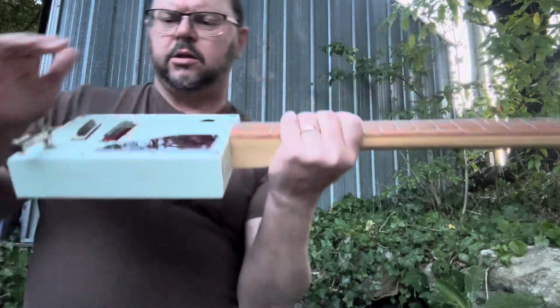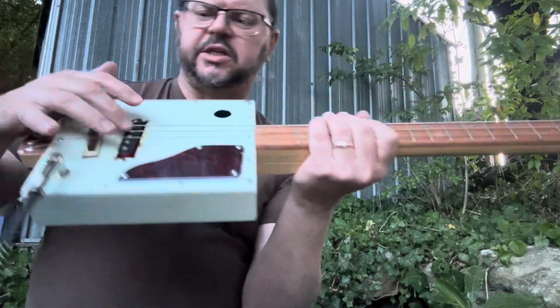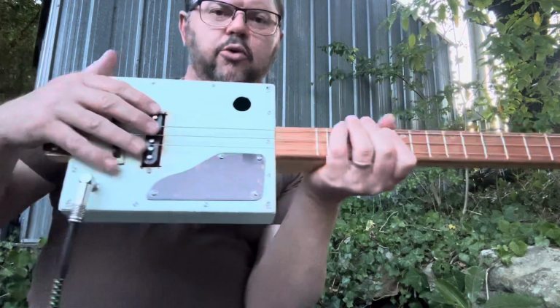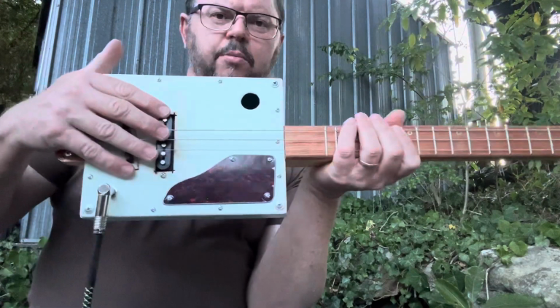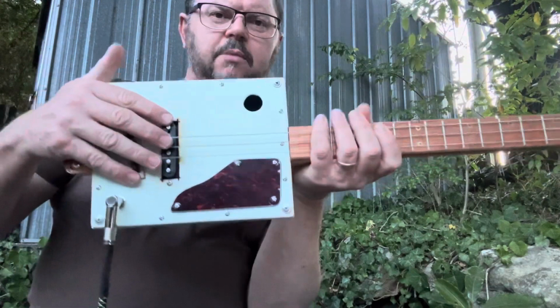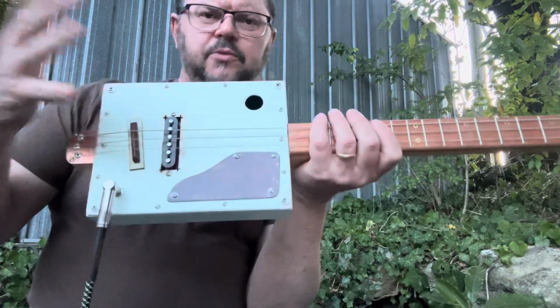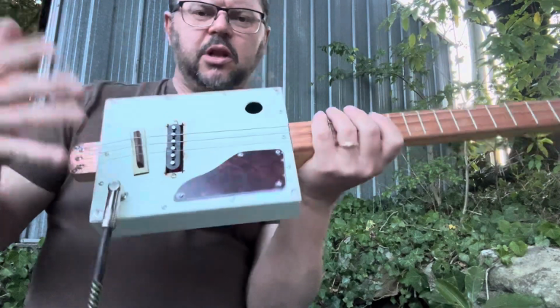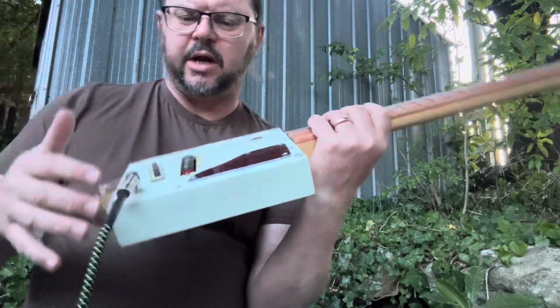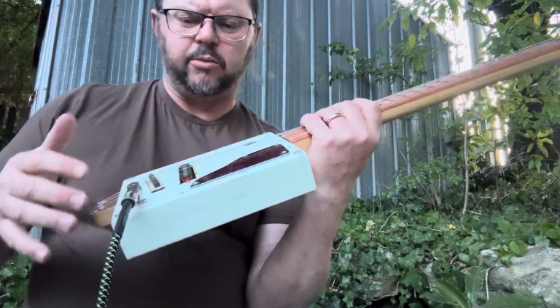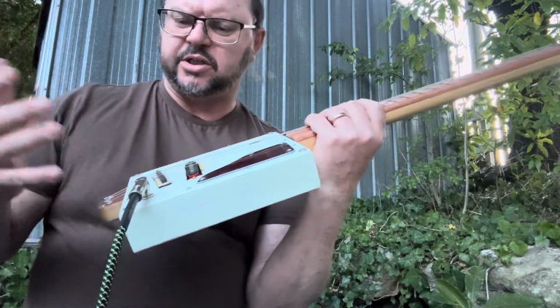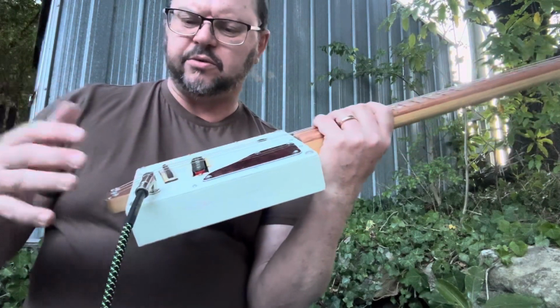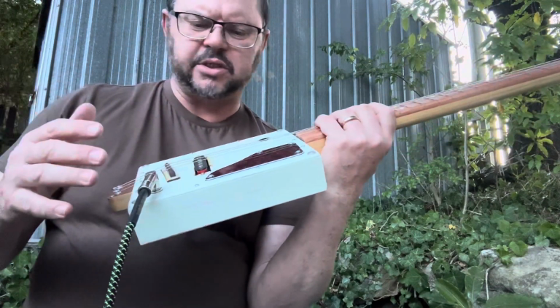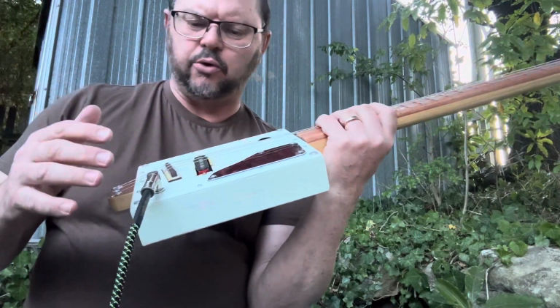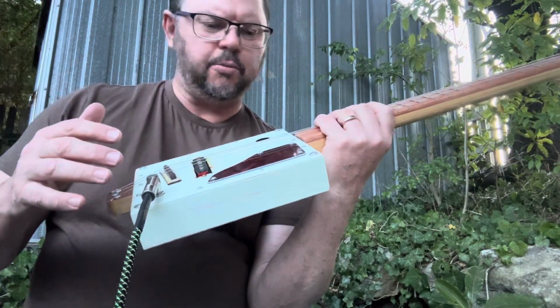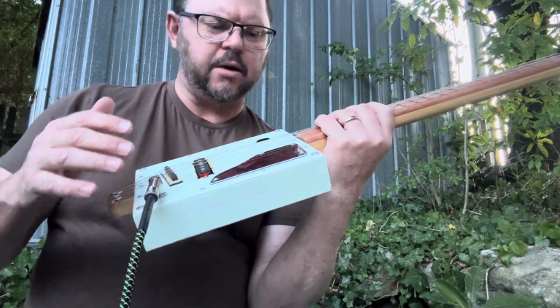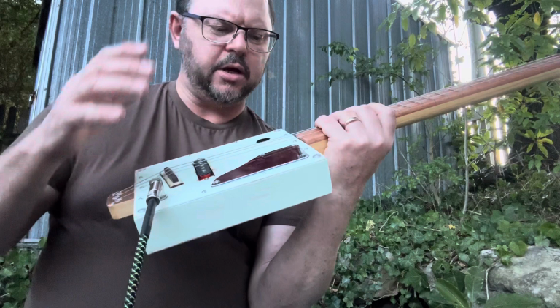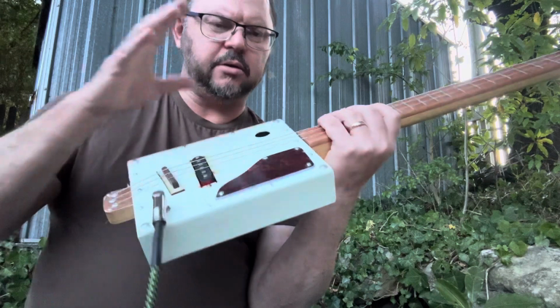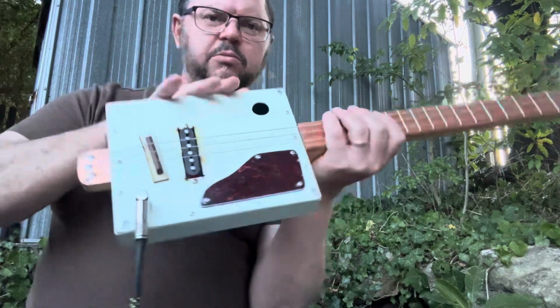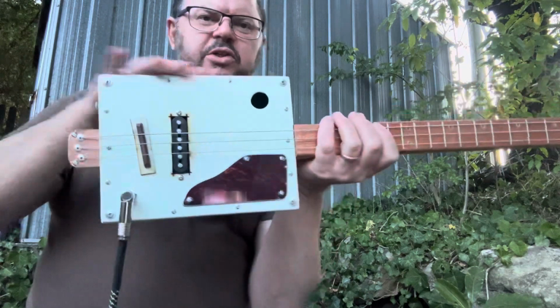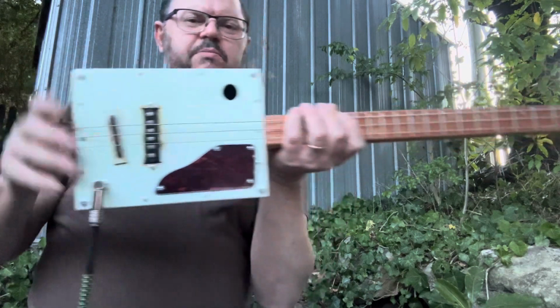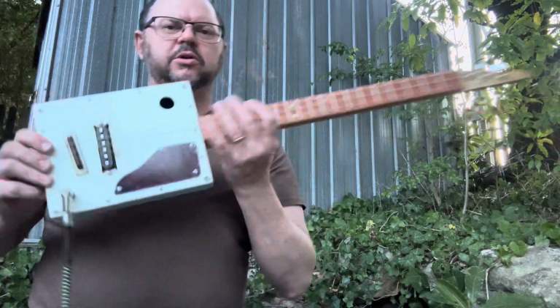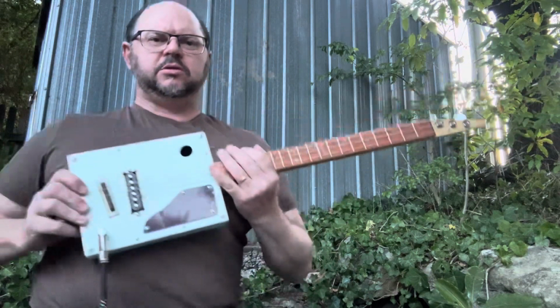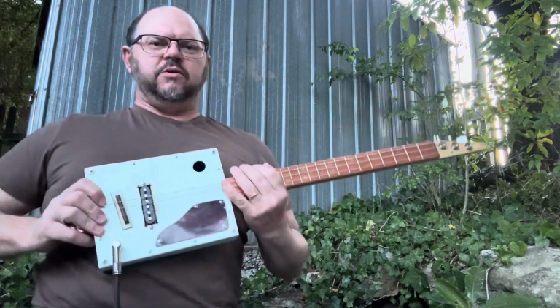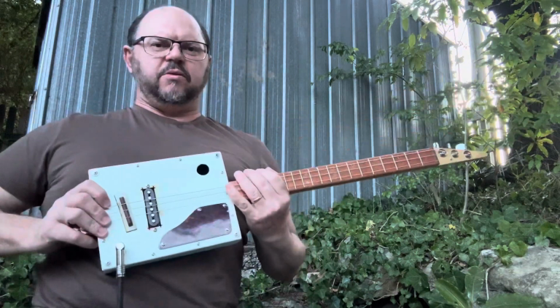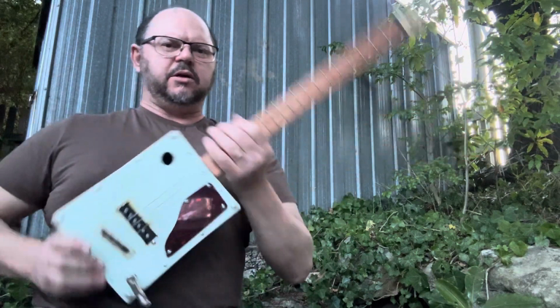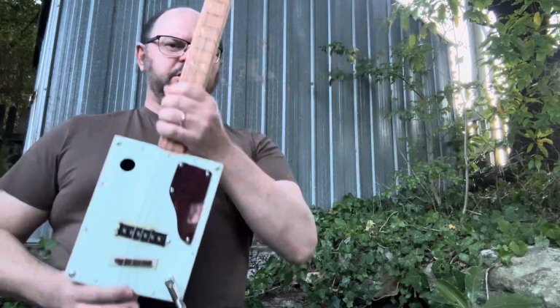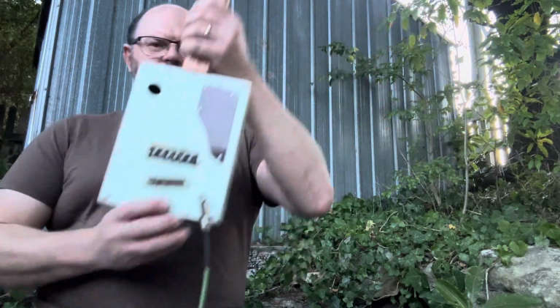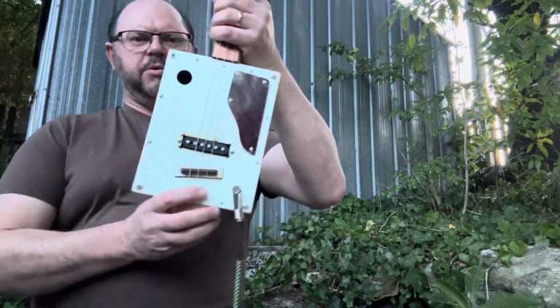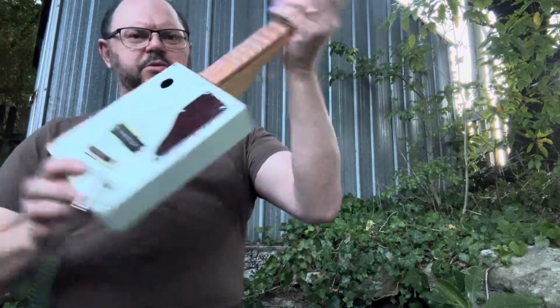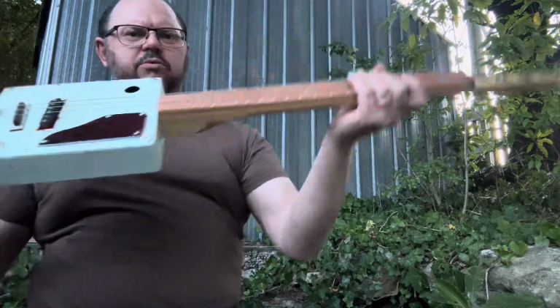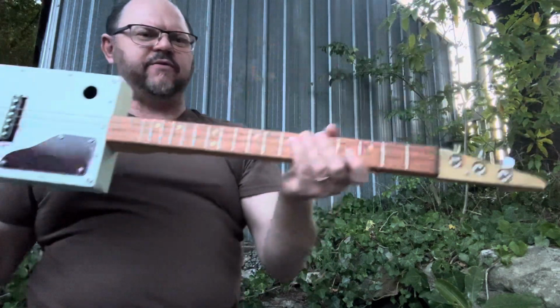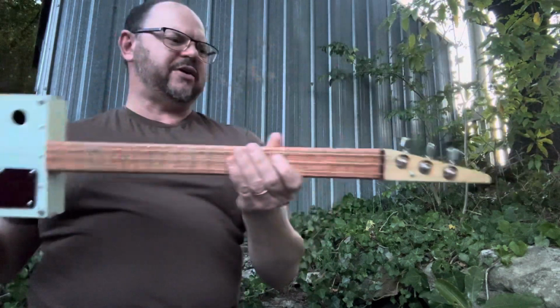Little single coil pickup. Got a little bit of hum, which is natural with a single coil pickup. Small size box, so it's not very big — not a huge box, which is great for traveling.